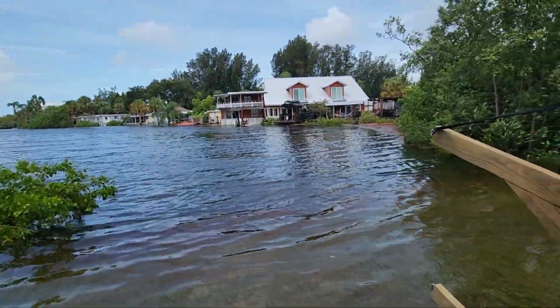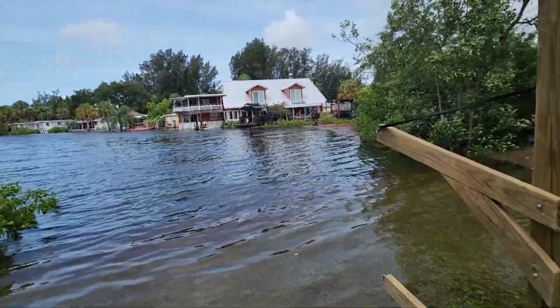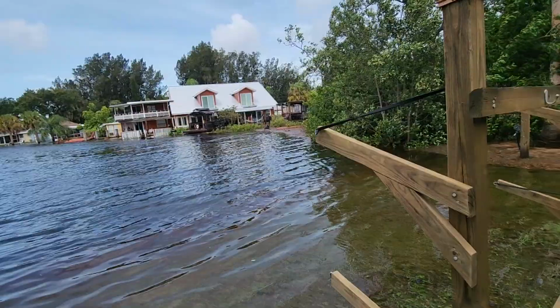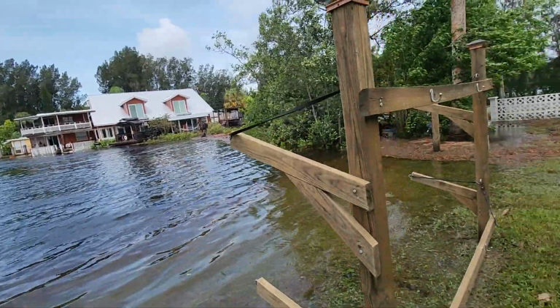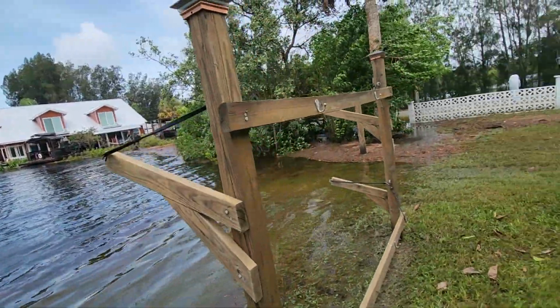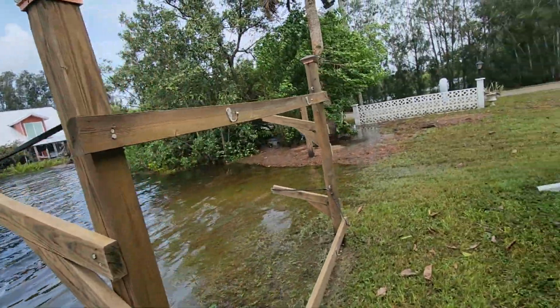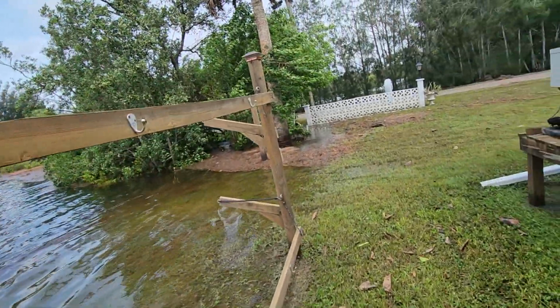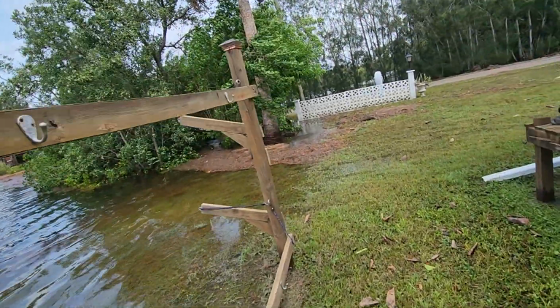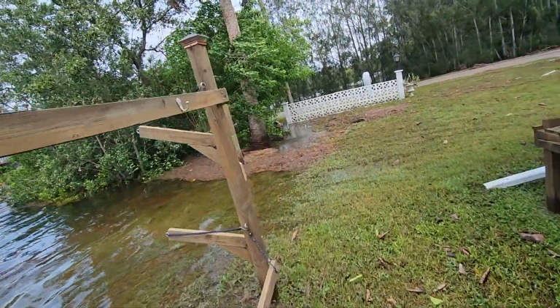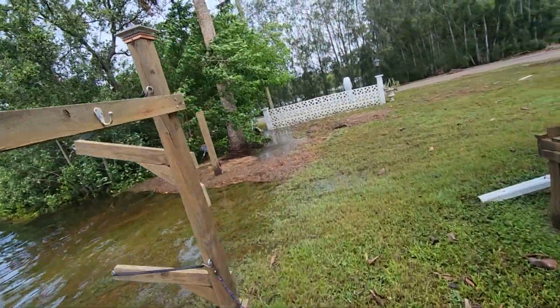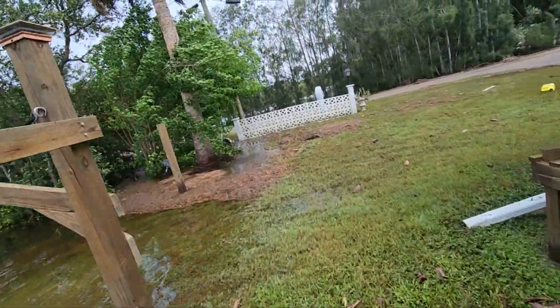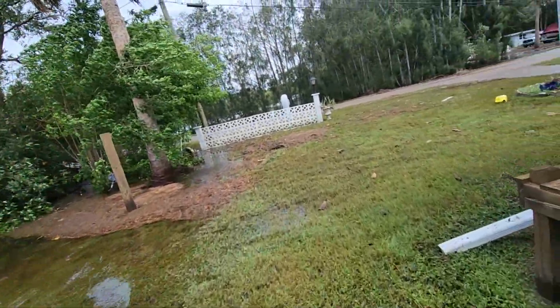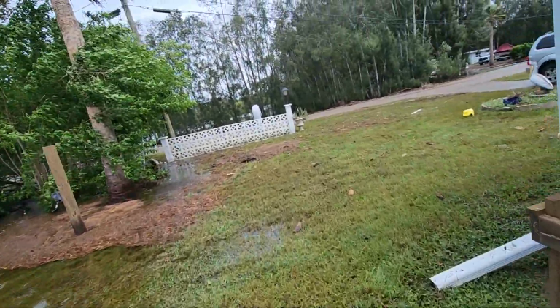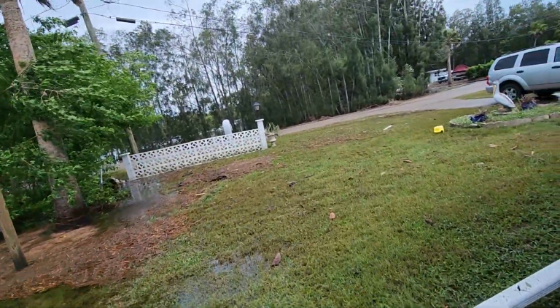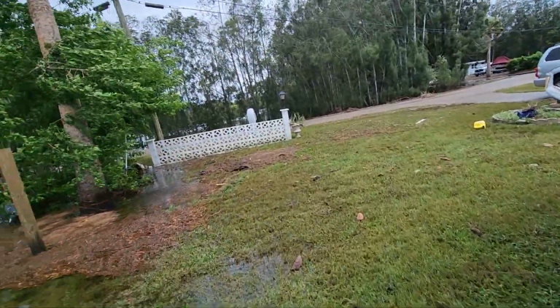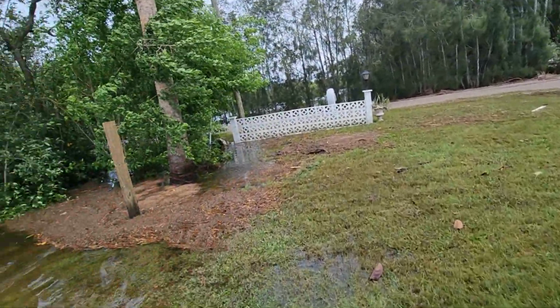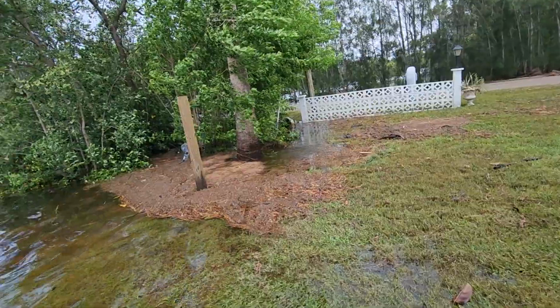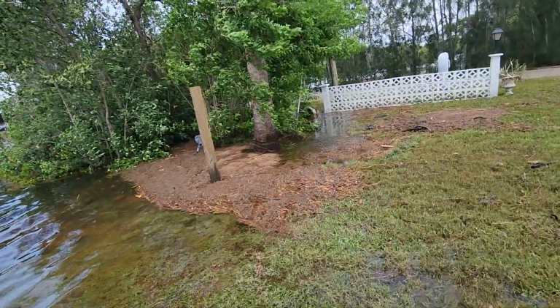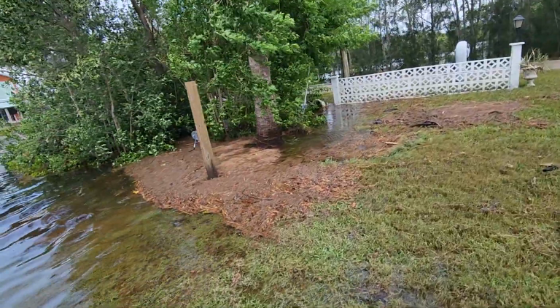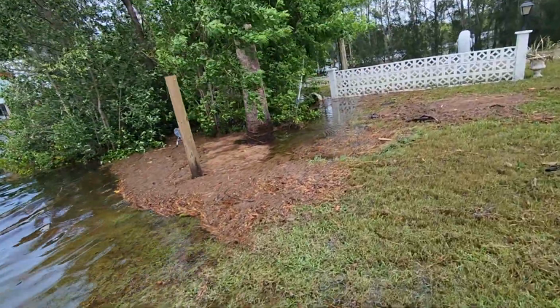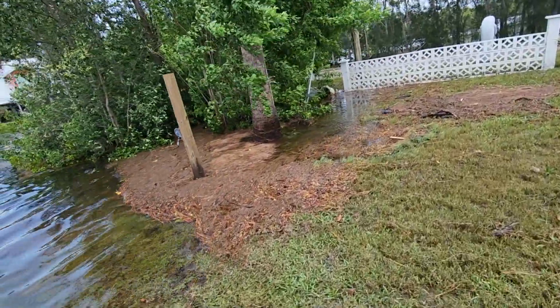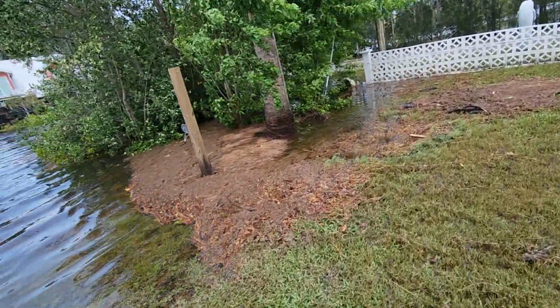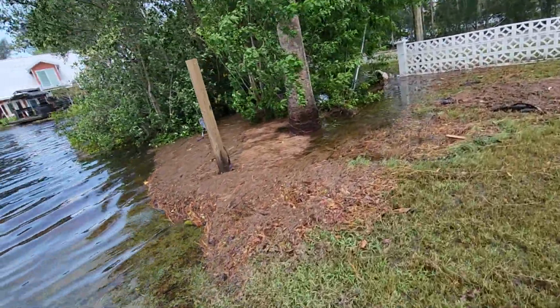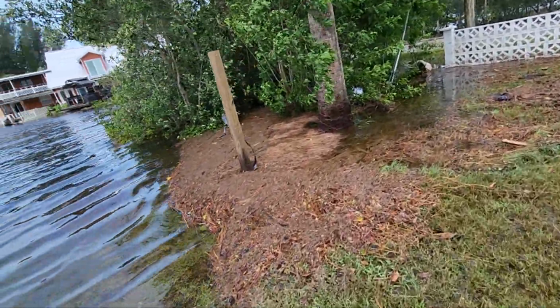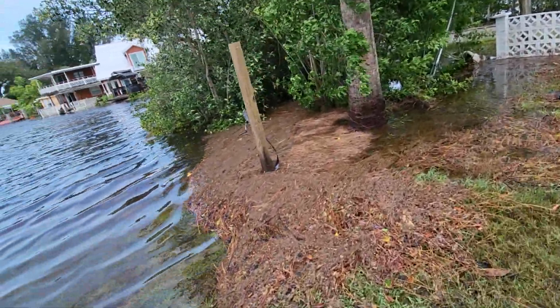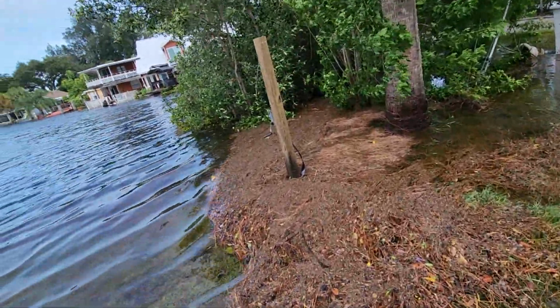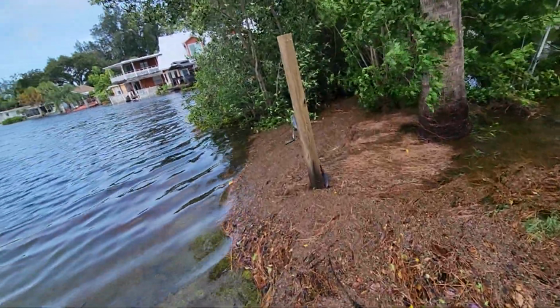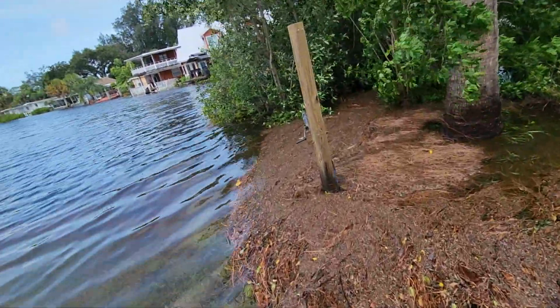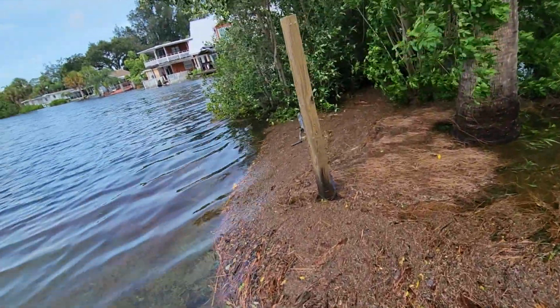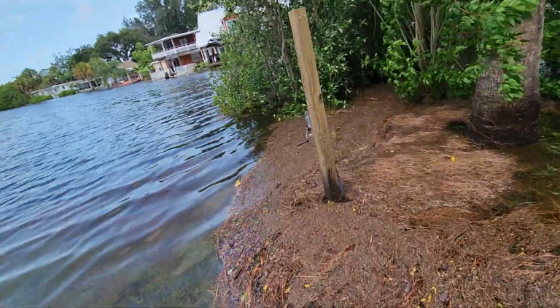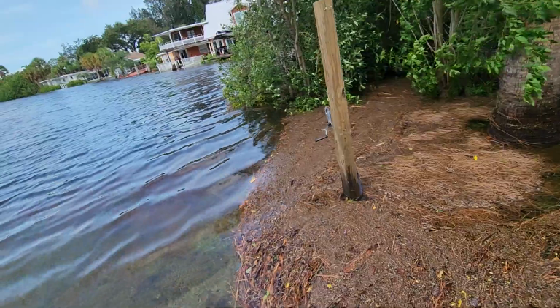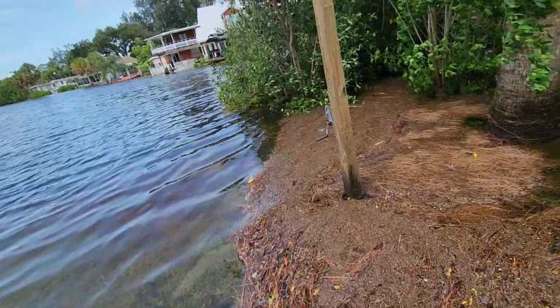Well, I guess it did float away, so we'll see where it is if I can find it. Oh my goodness — actually, it looks like the rope is still there.